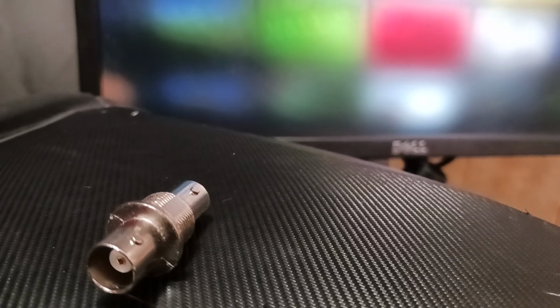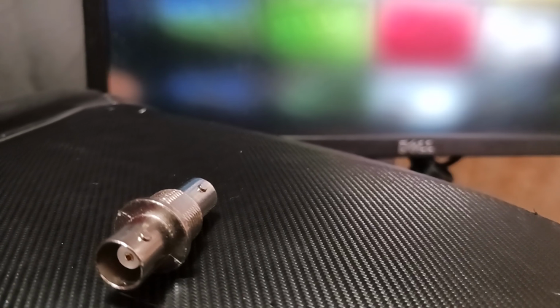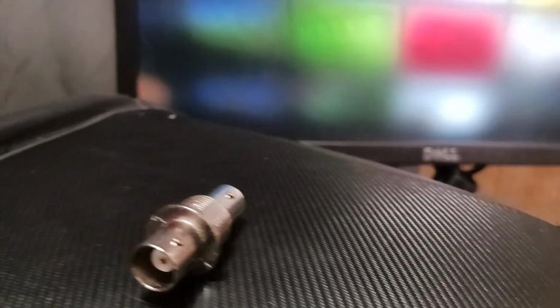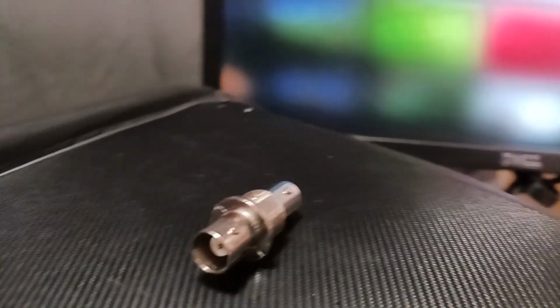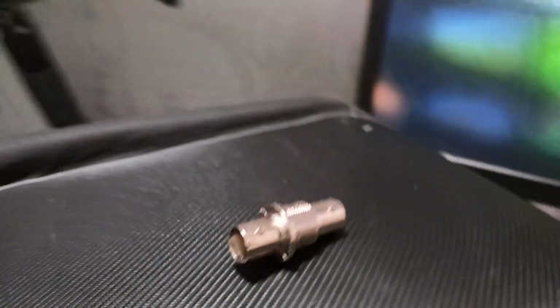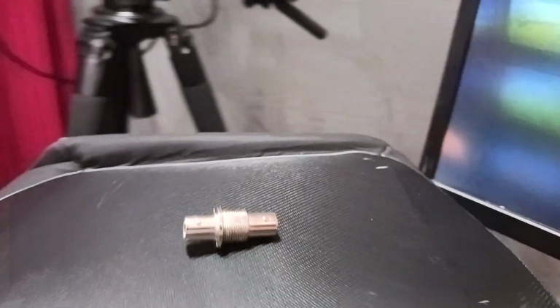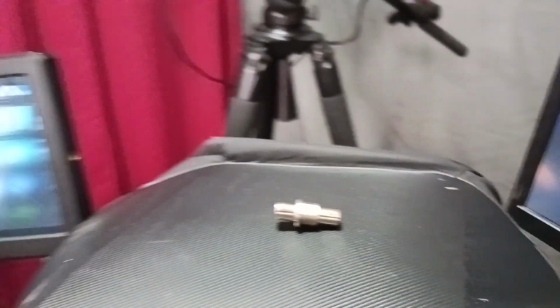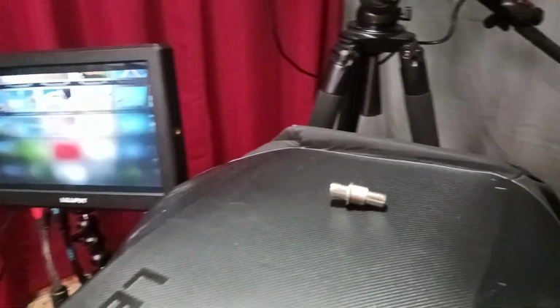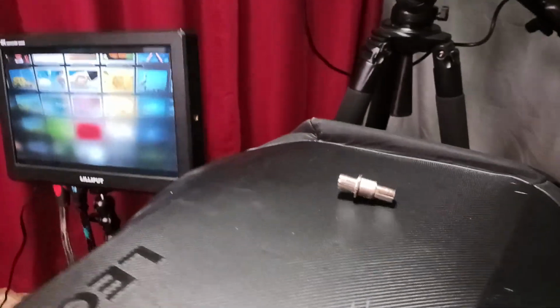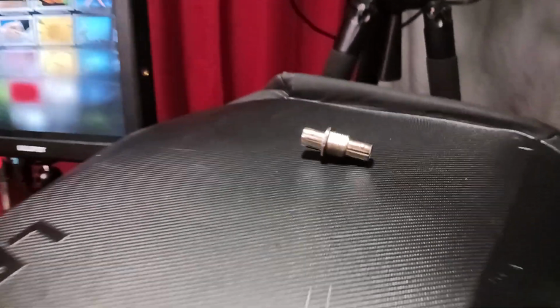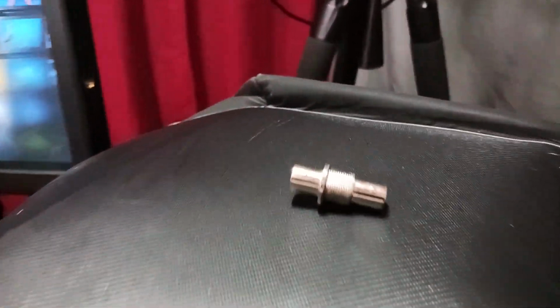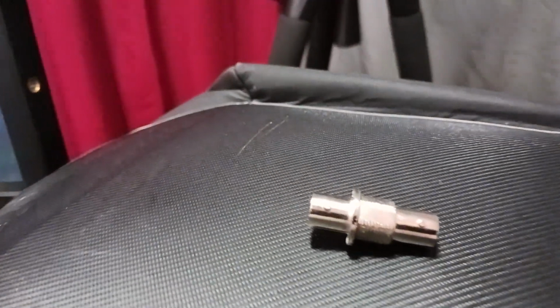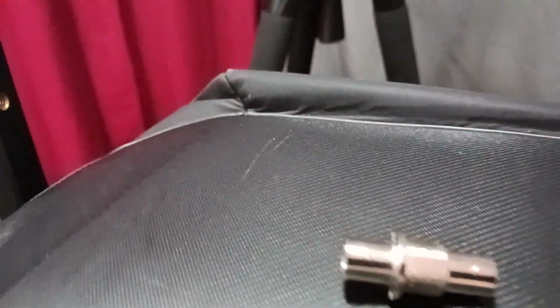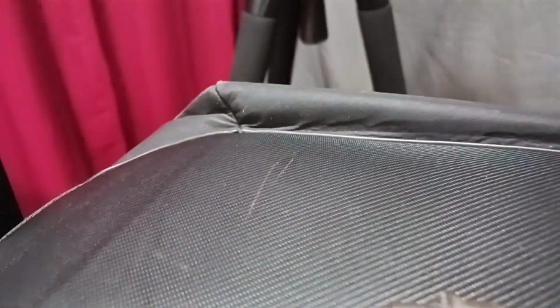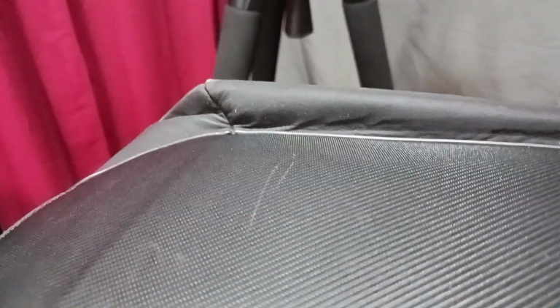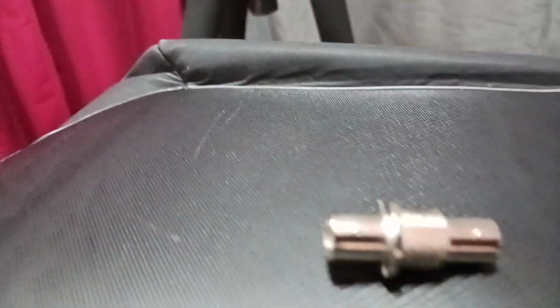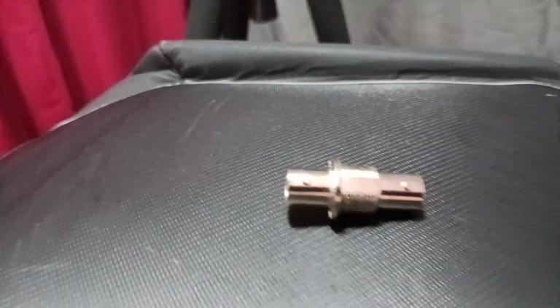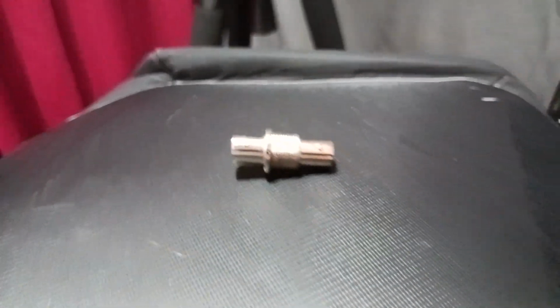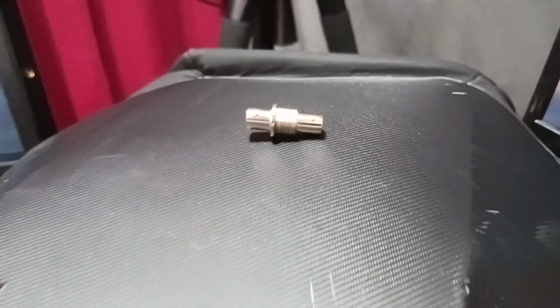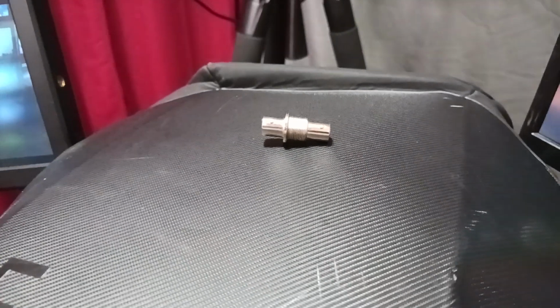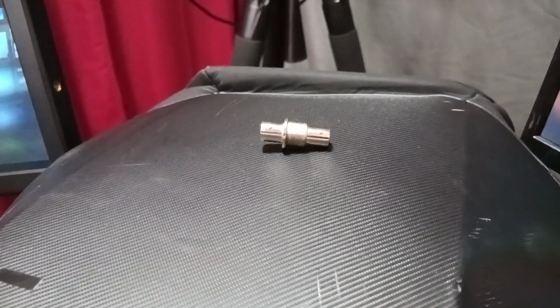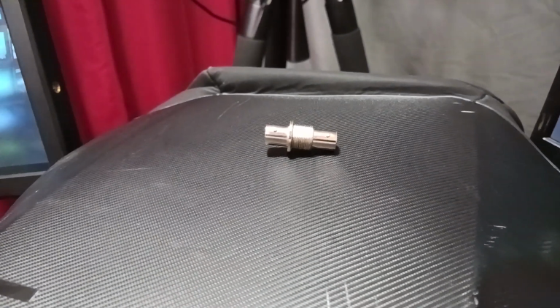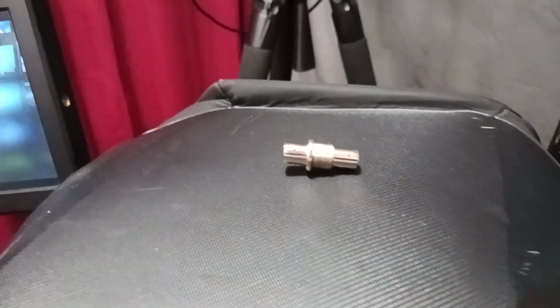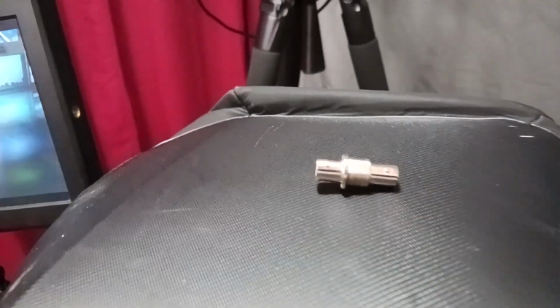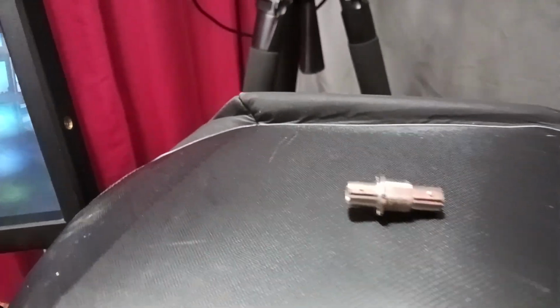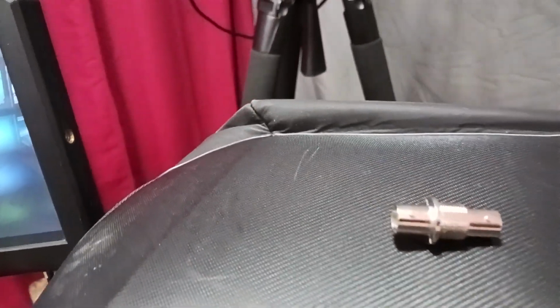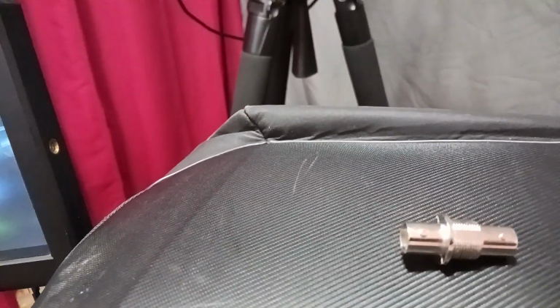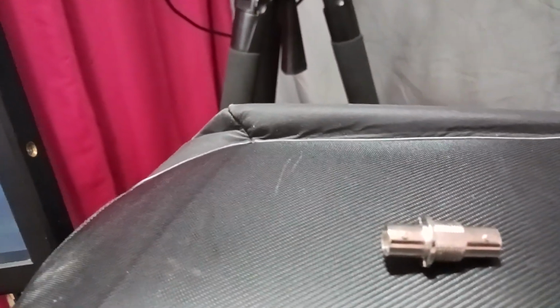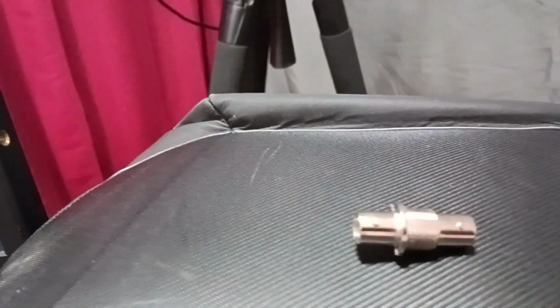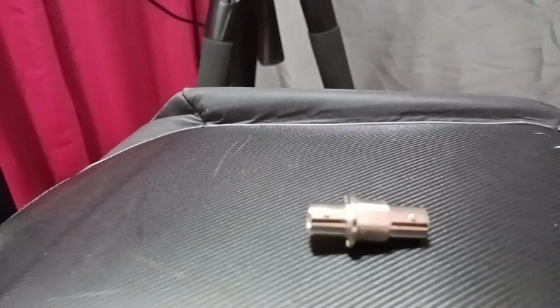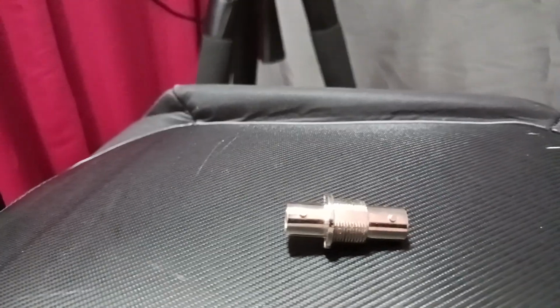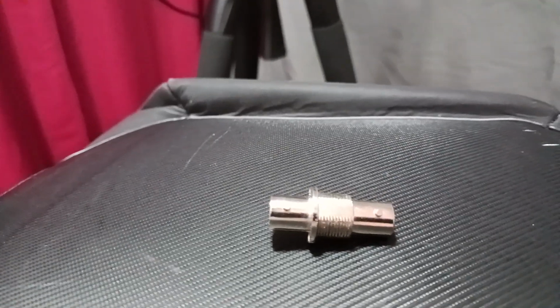Having the right tool for the job always makes life easier. I always carry a handful of these little barrel connectors. They work well and allow you to connect two SDI or two other types of BNC cable.